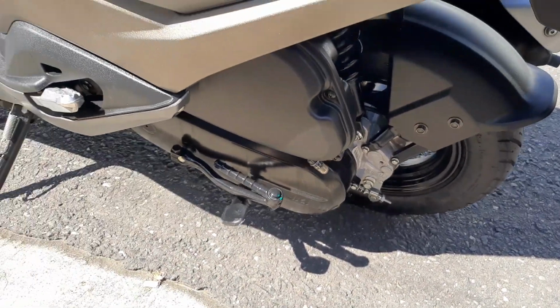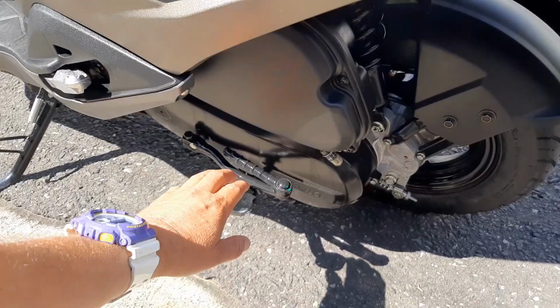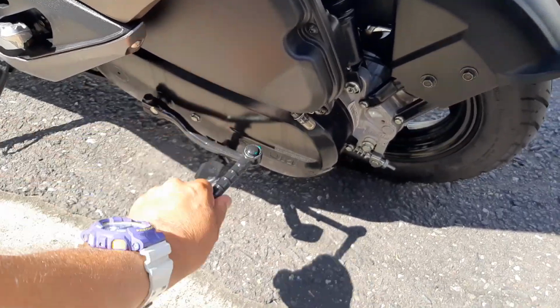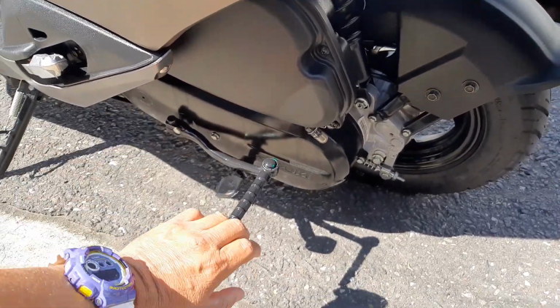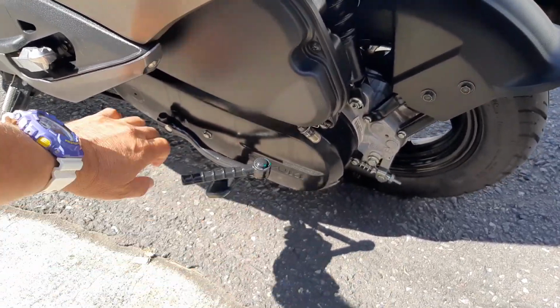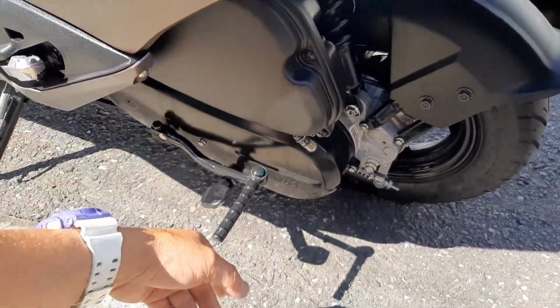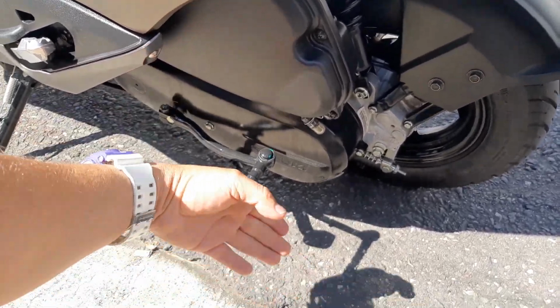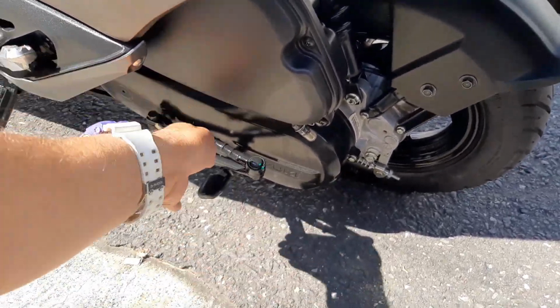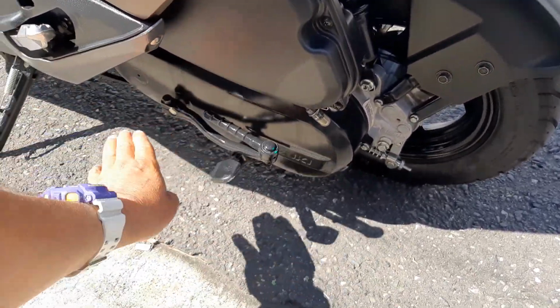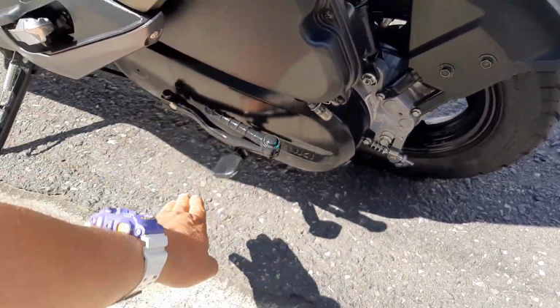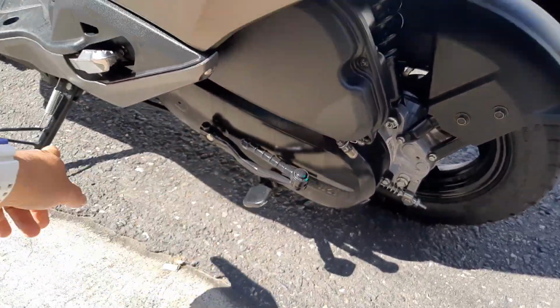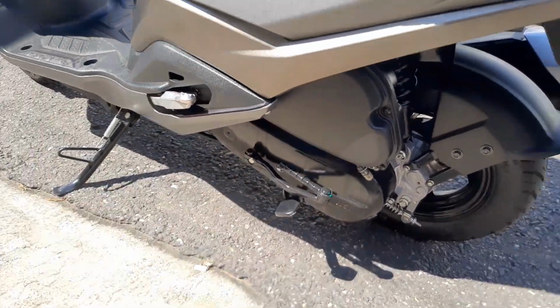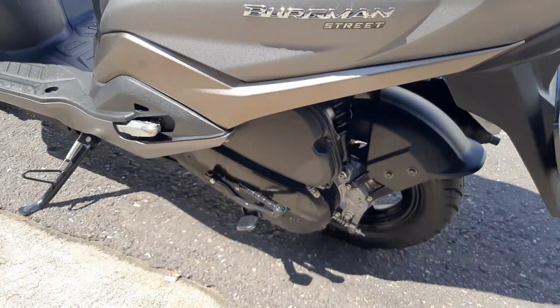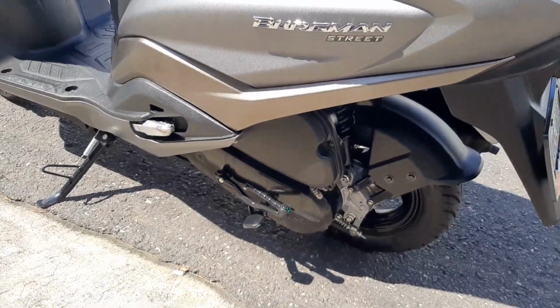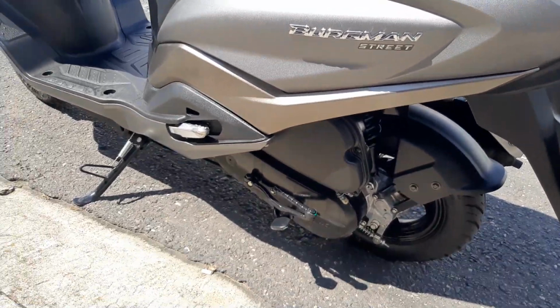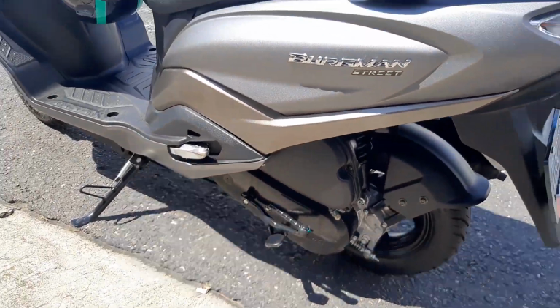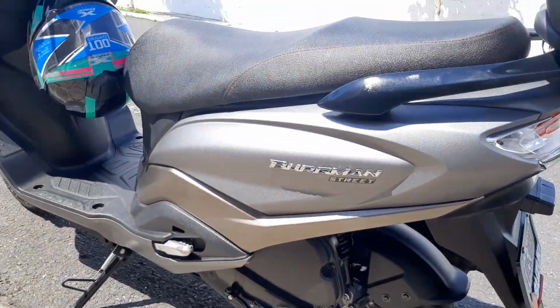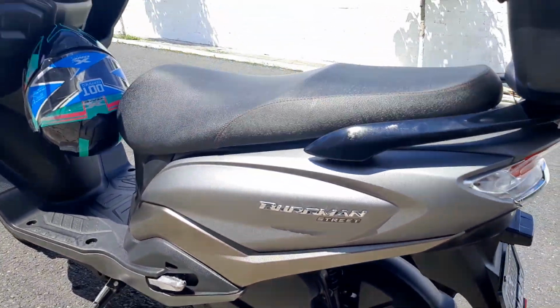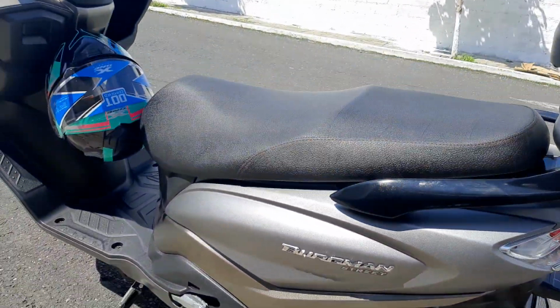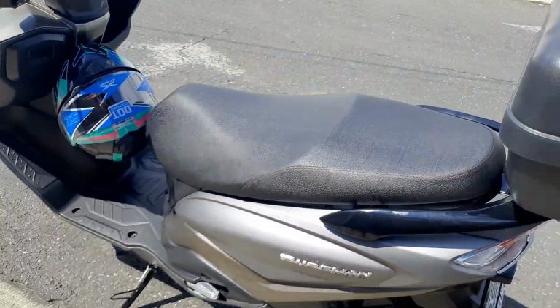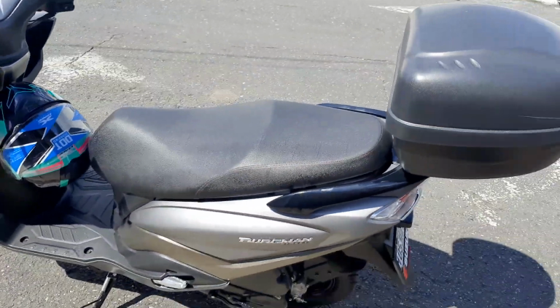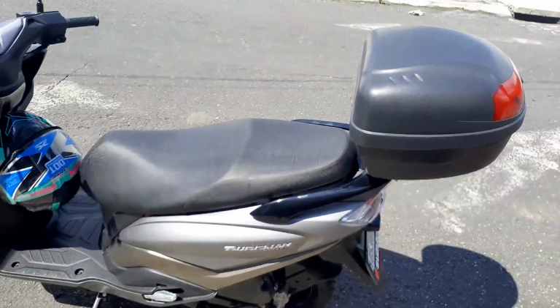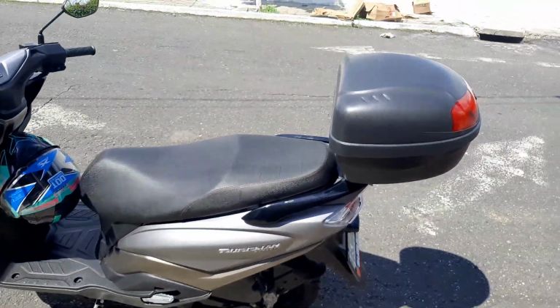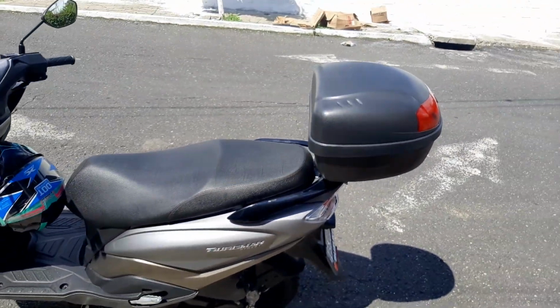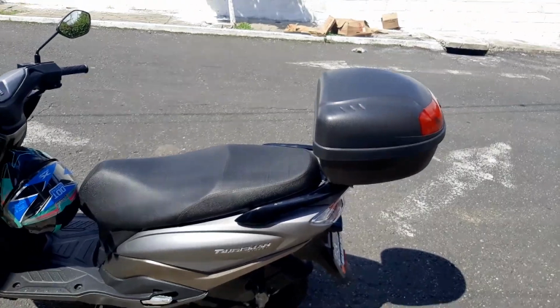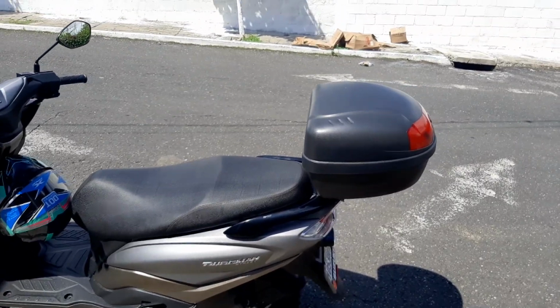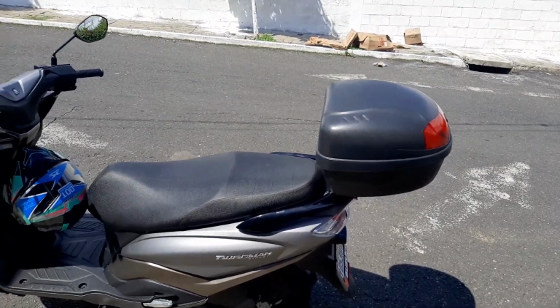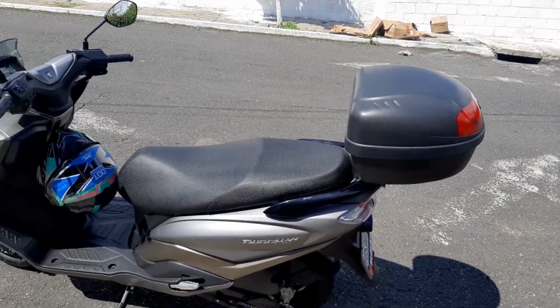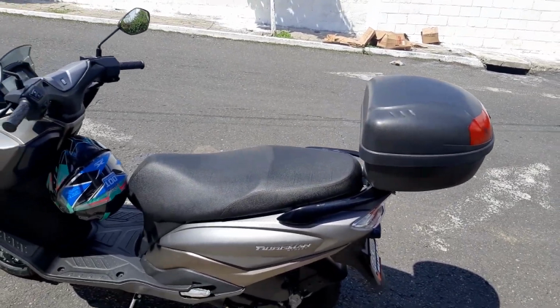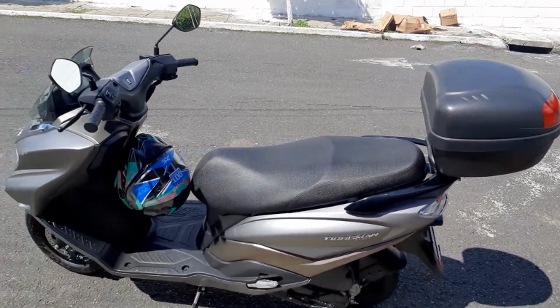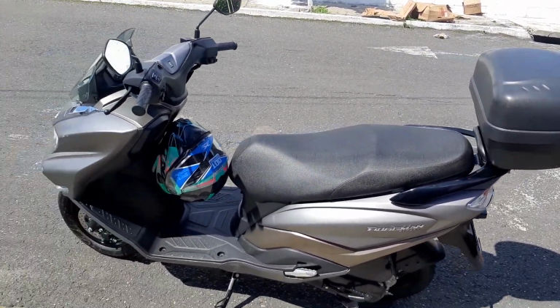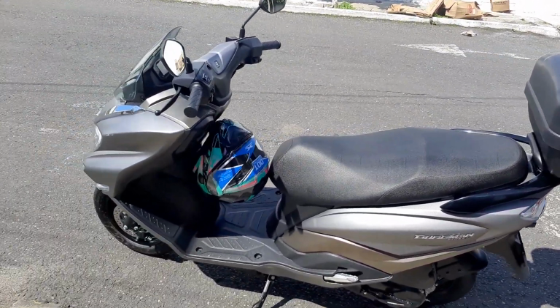Tenemos aquí una pata para arrancarla, también tiene su starter, doble pata y la pata la que más se usa. También tenemos esta cajuela — no viene incluida, pero ustedes la pueden comprar.